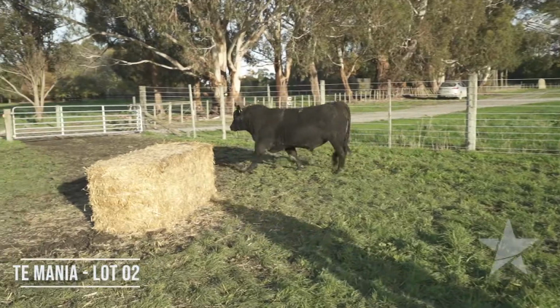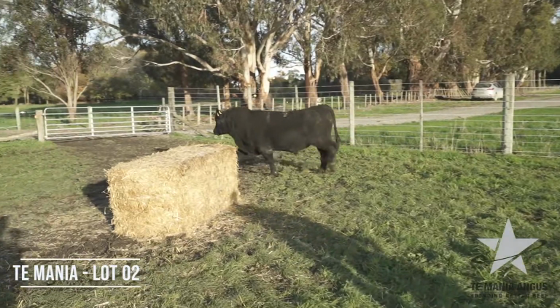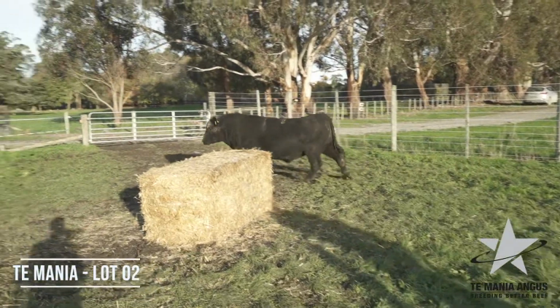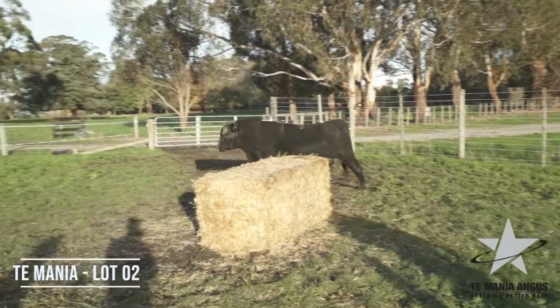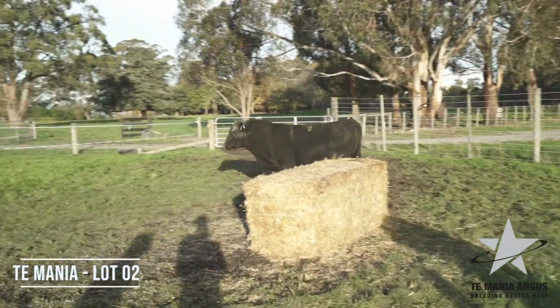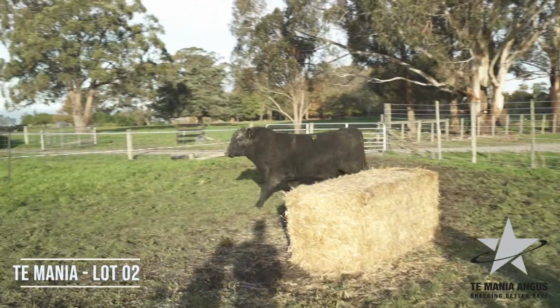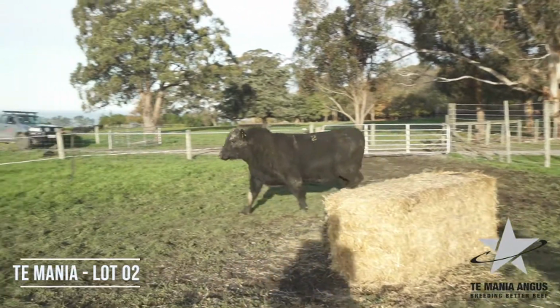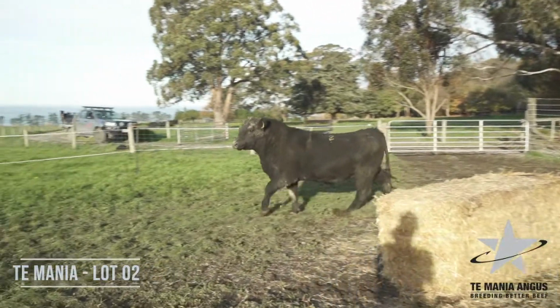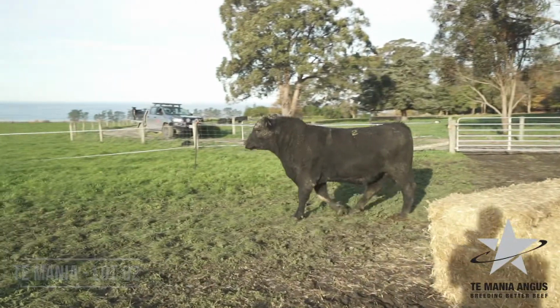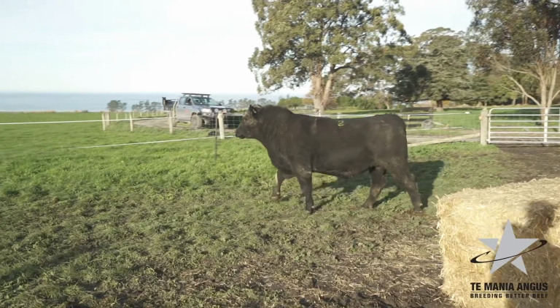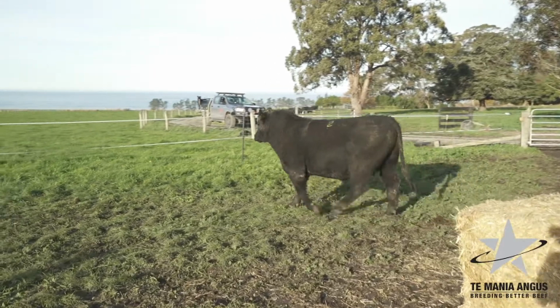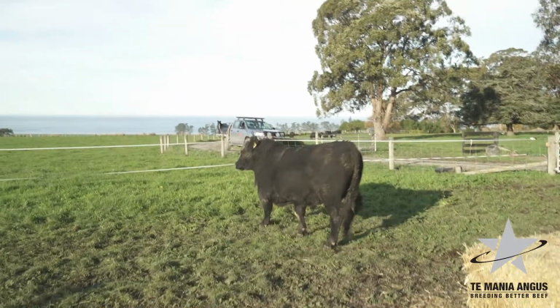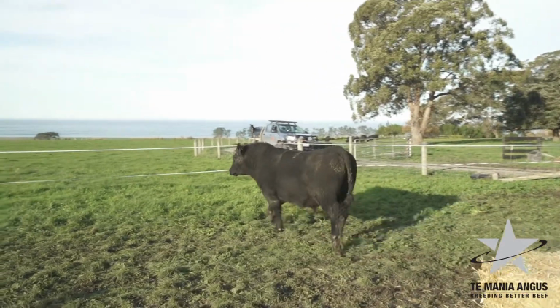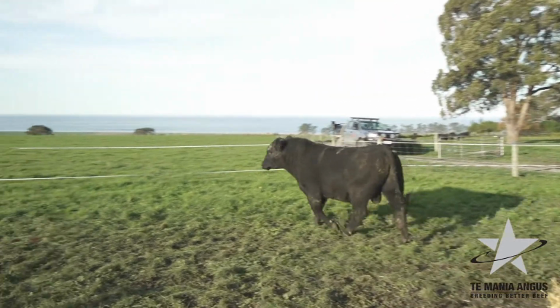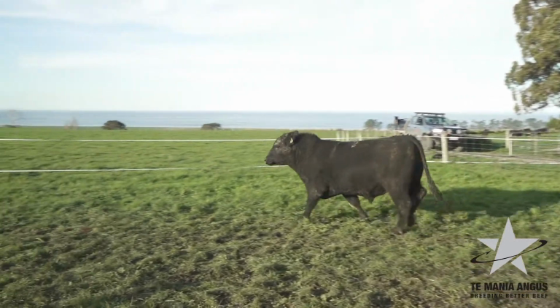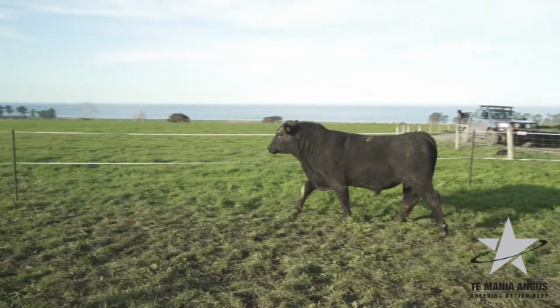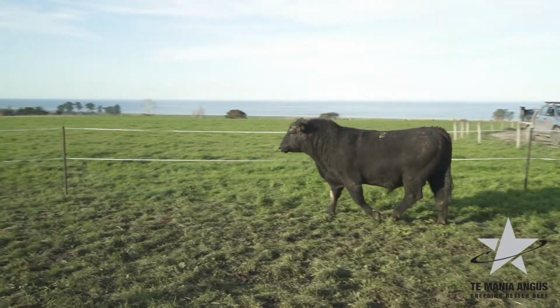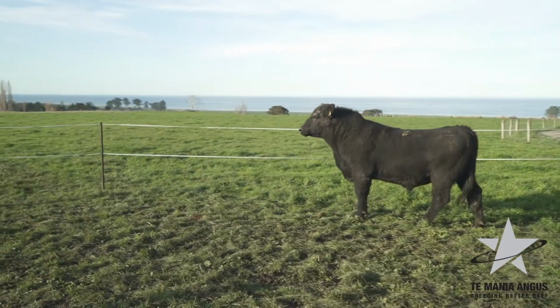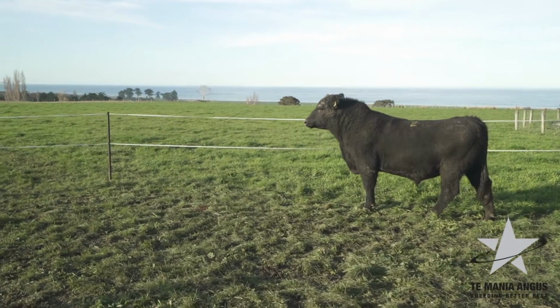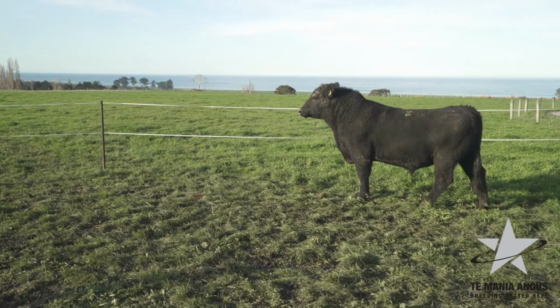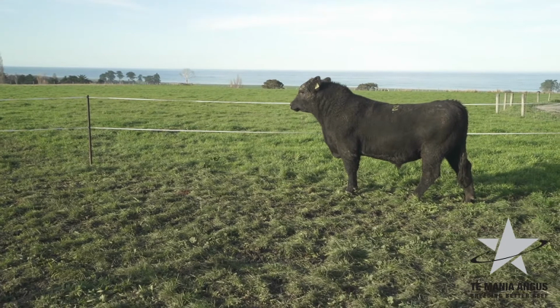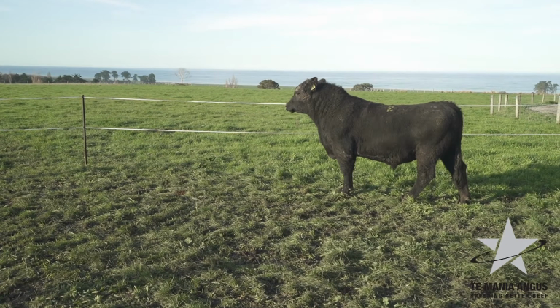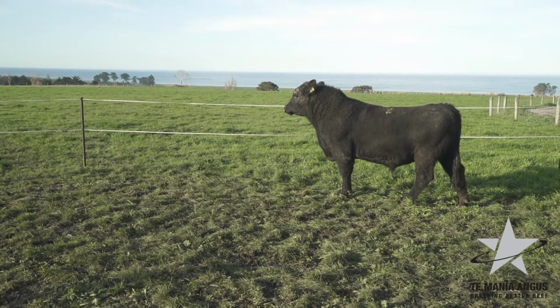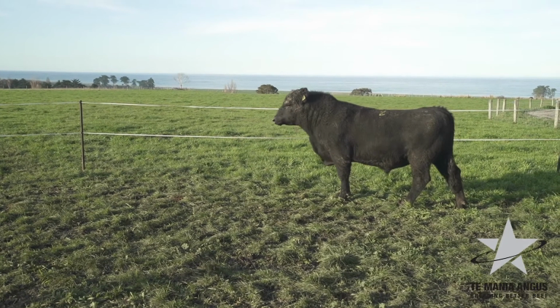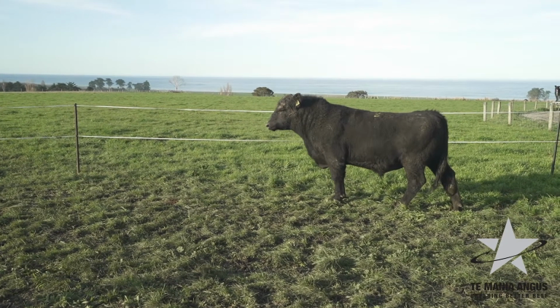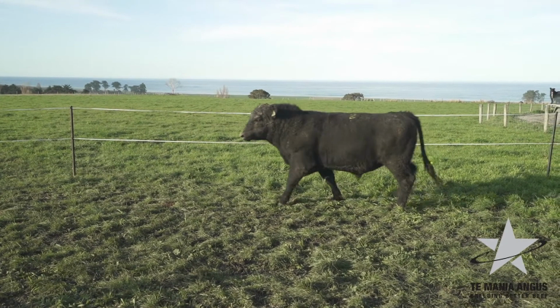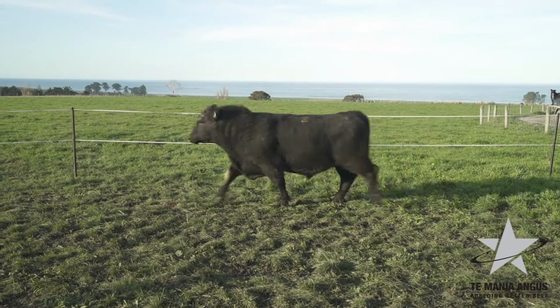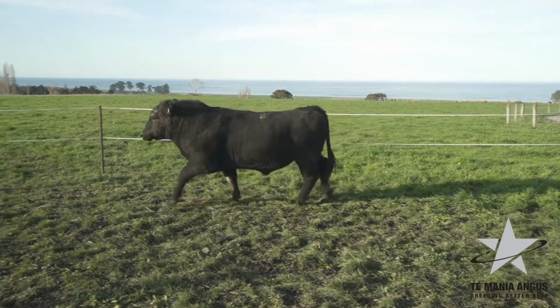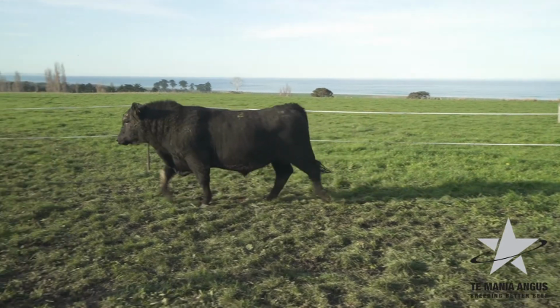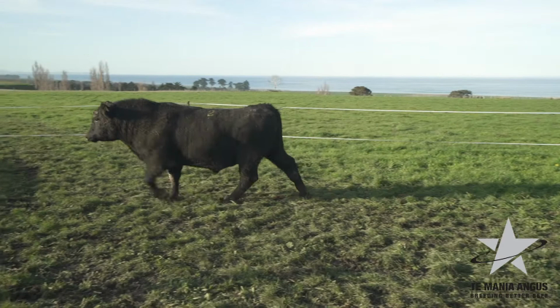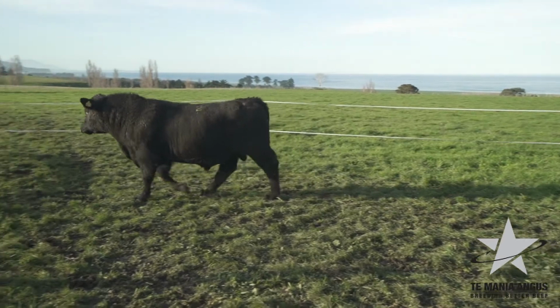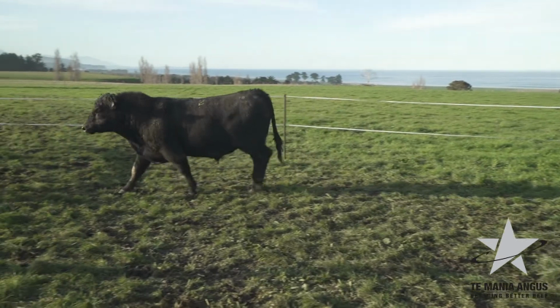Lot 2 is a muller out of a 463 dam. He's got a real substance and power look about him — once again, just the looks of a breeder. He prowls along.